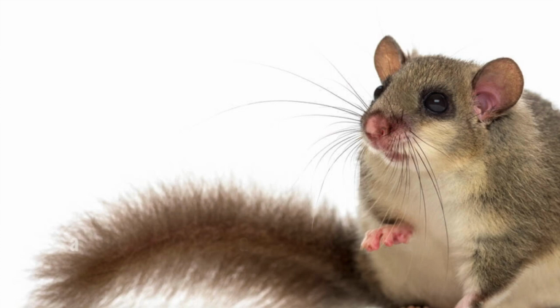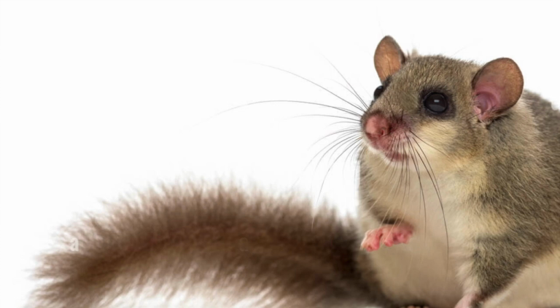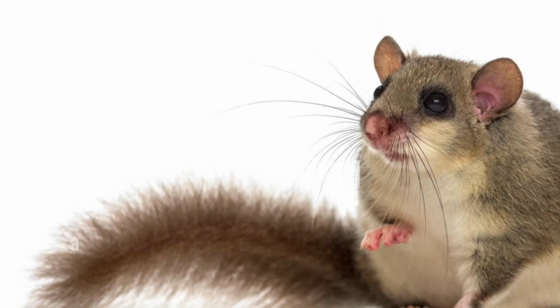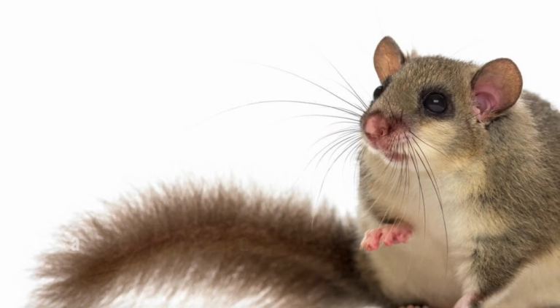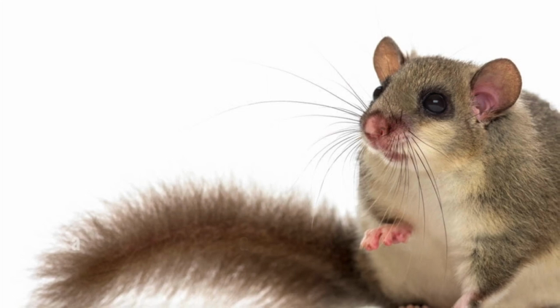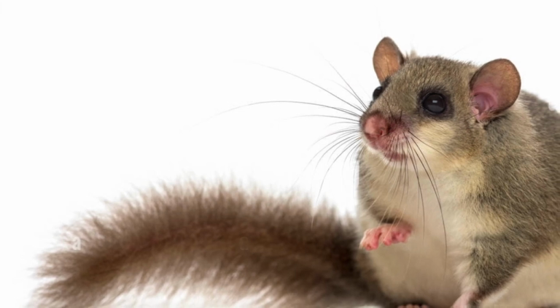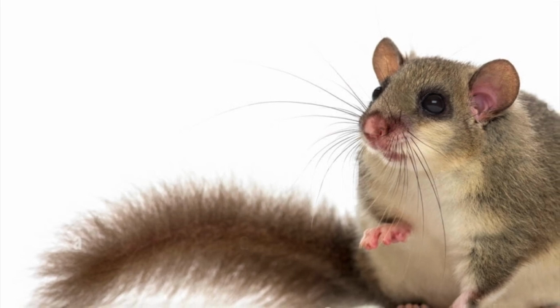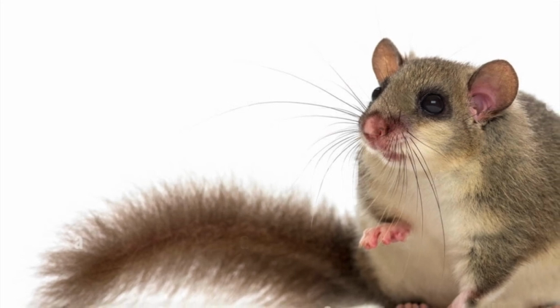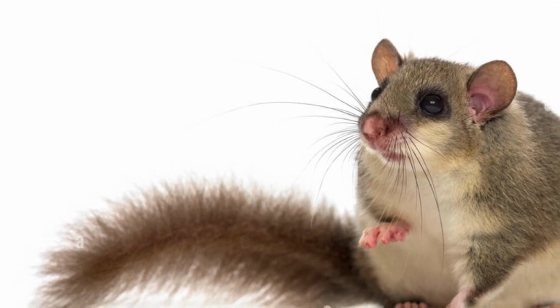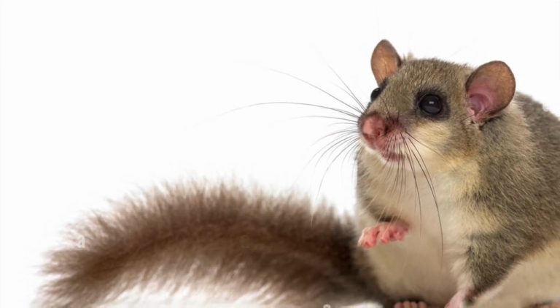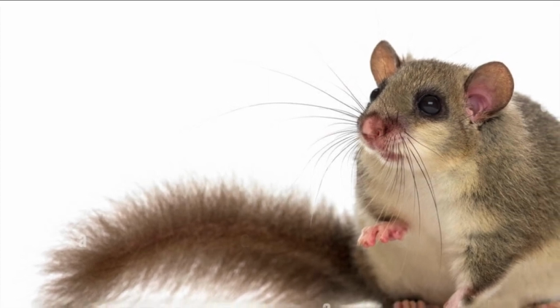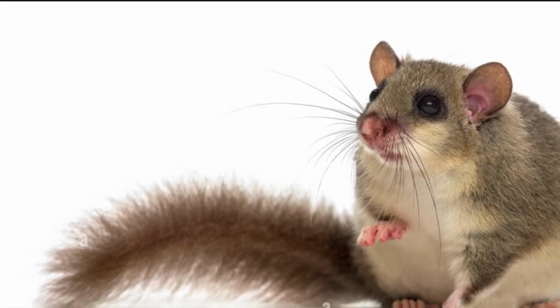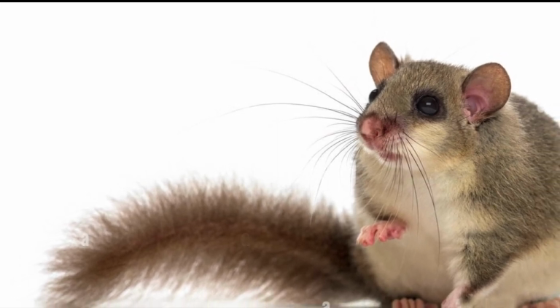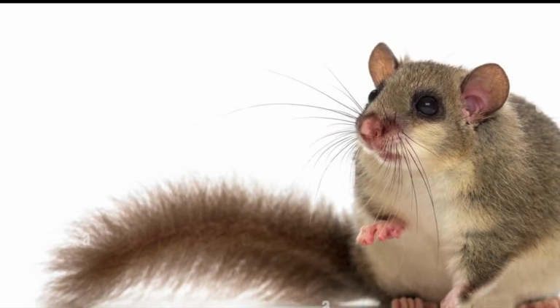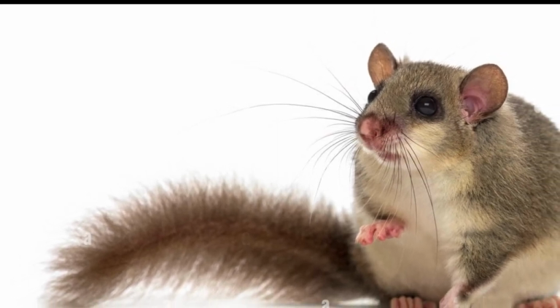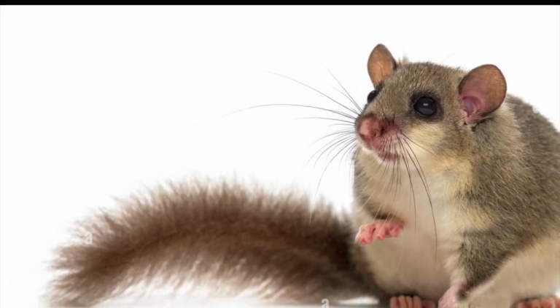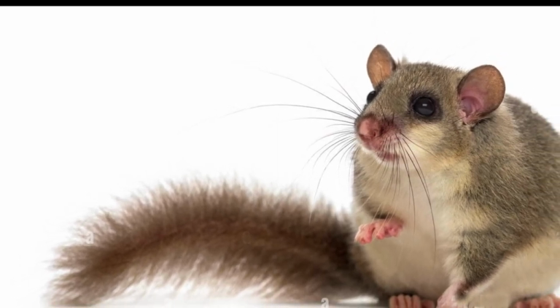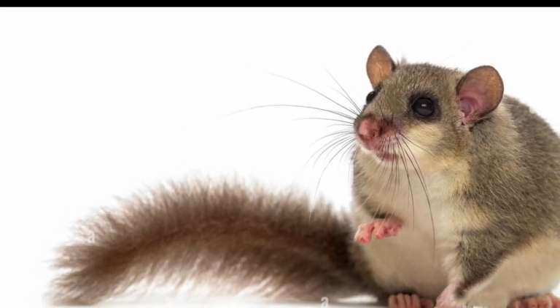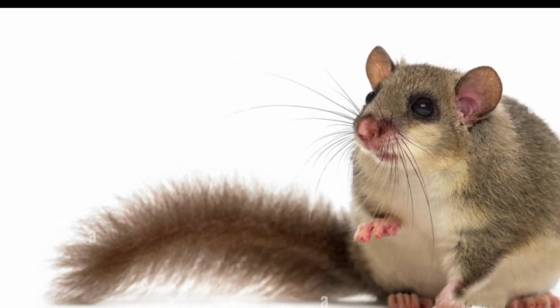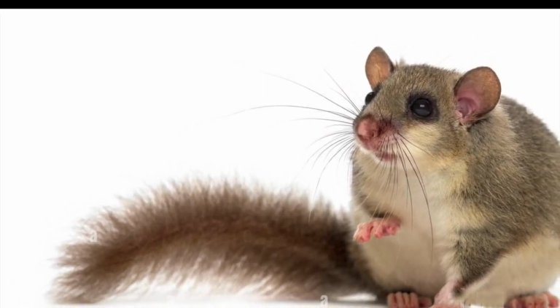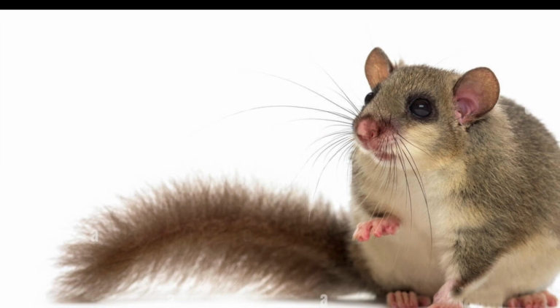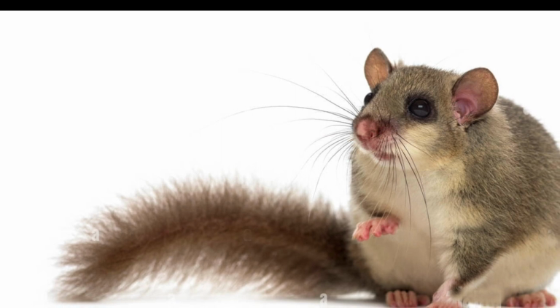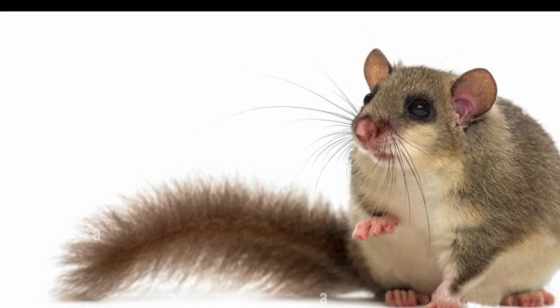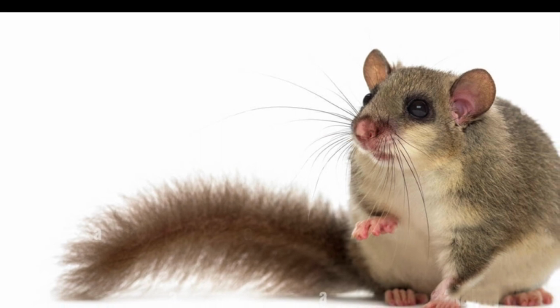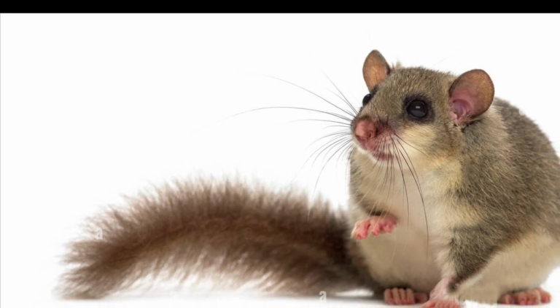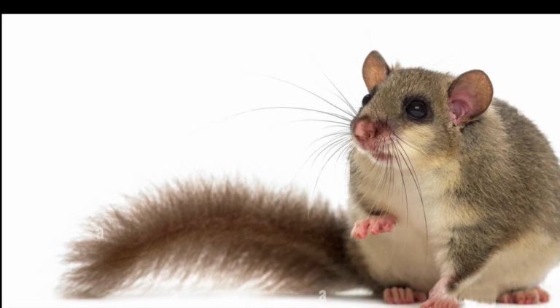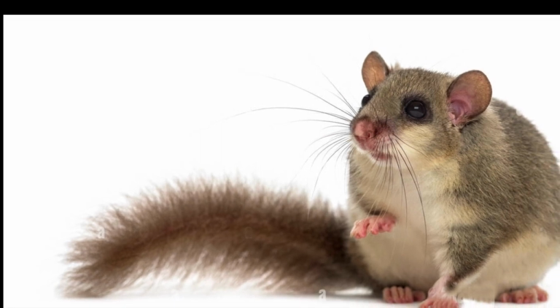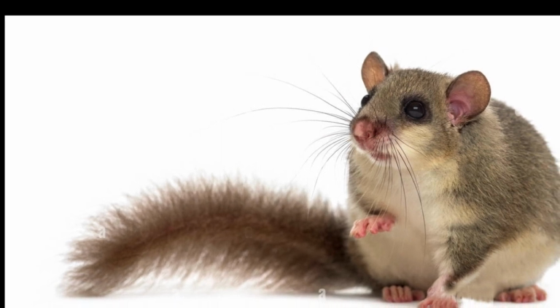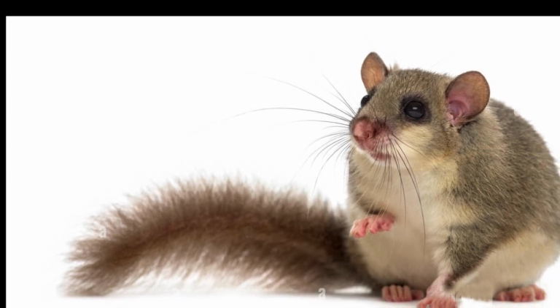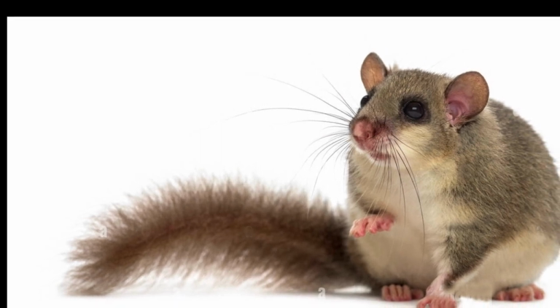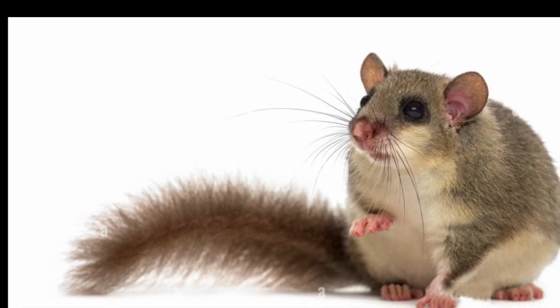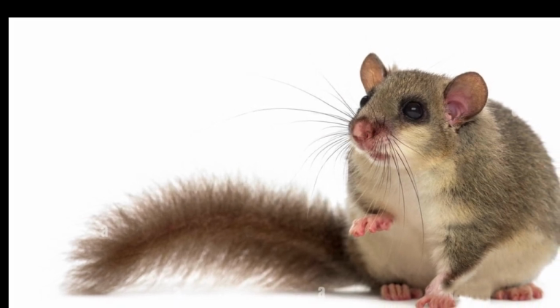Hello everybody, welcome to Life in France — Life in France with a house with a lake. In today's video I'm talking about how to catch an edible dormouse.